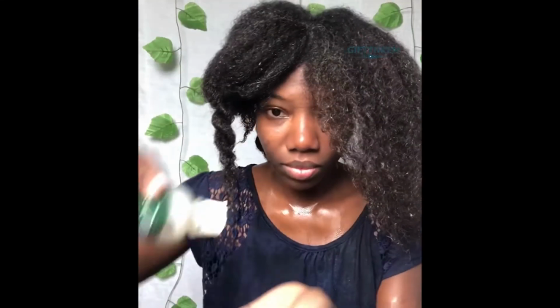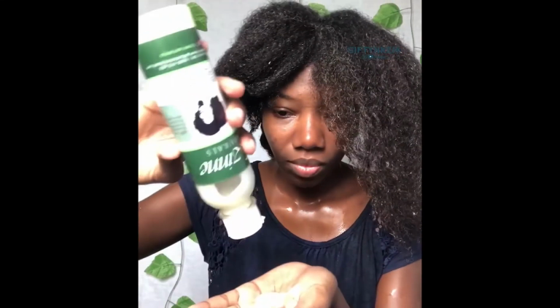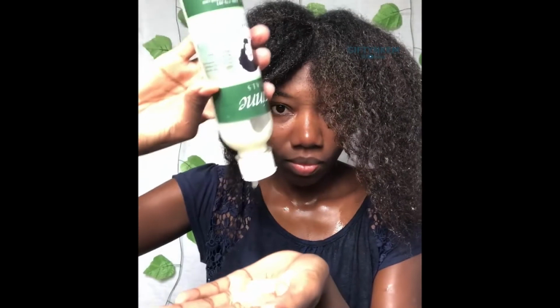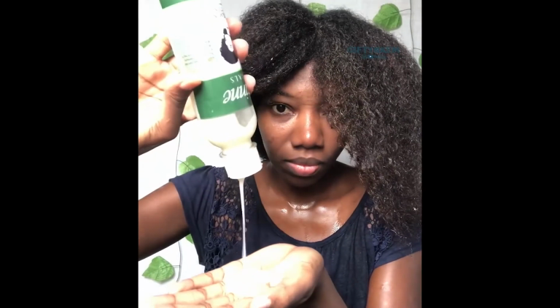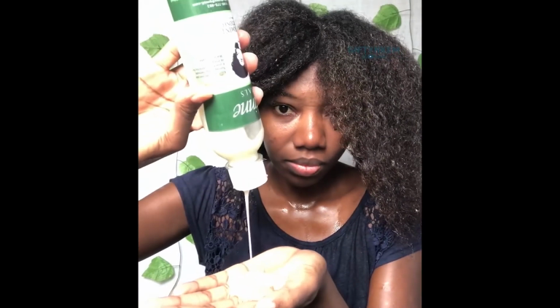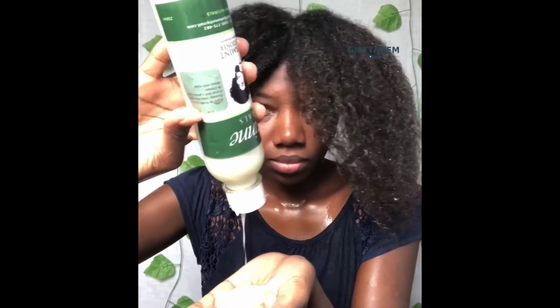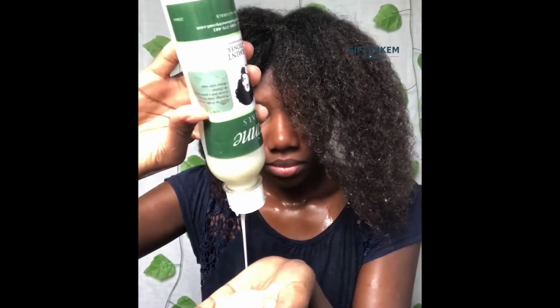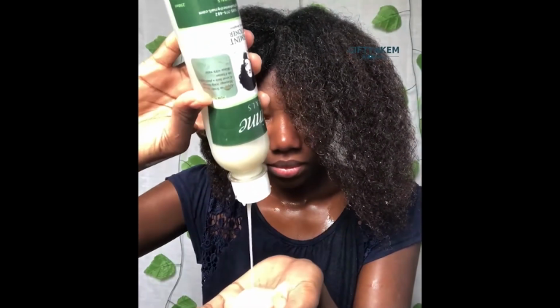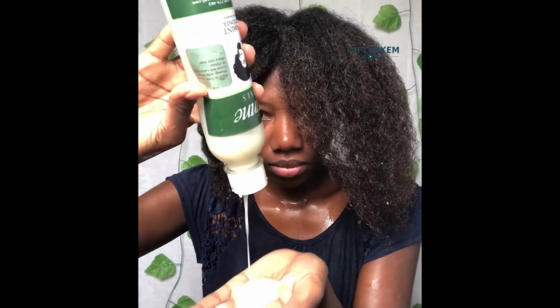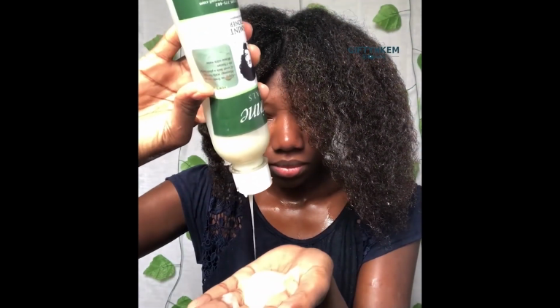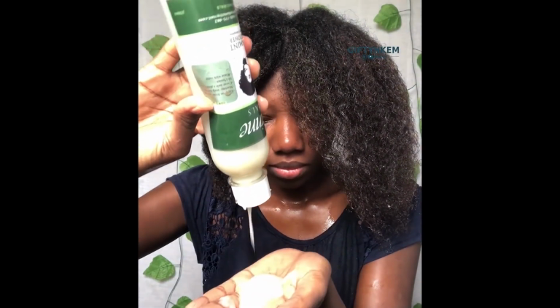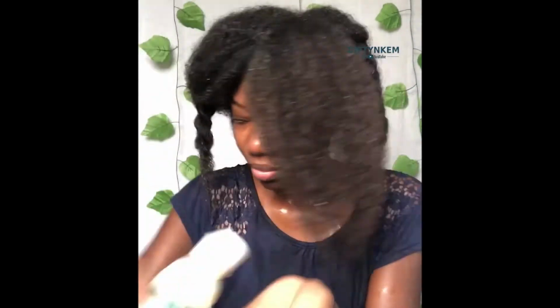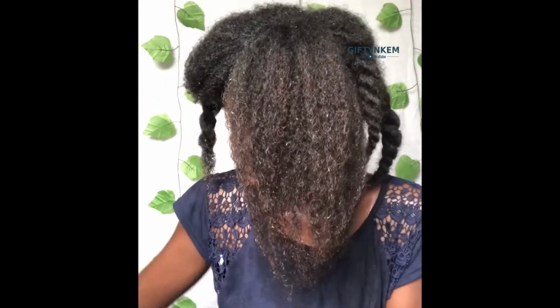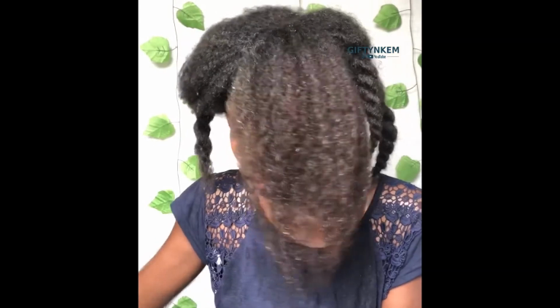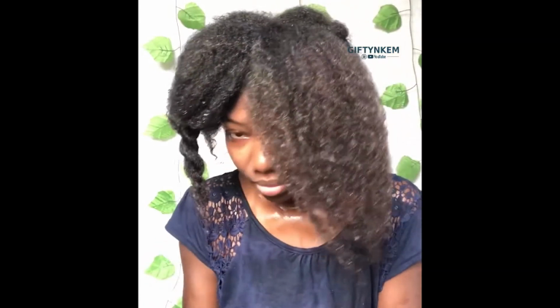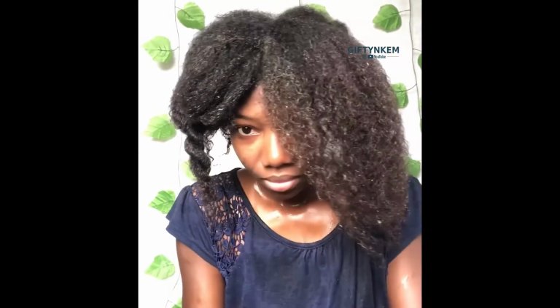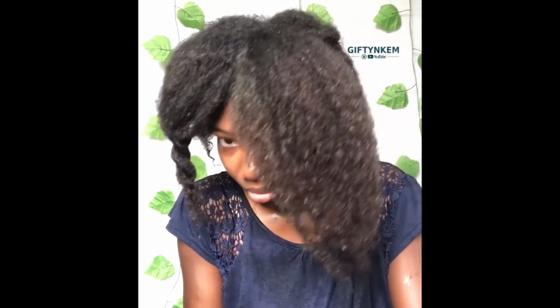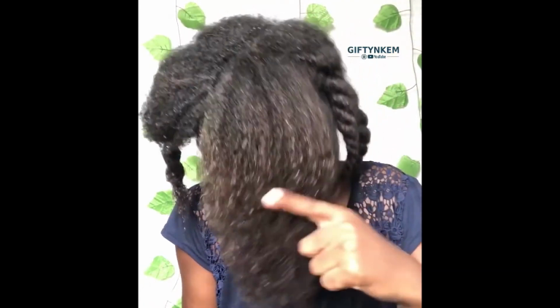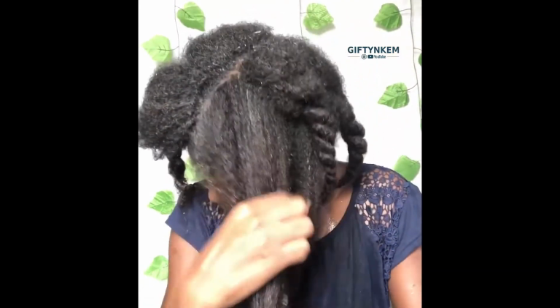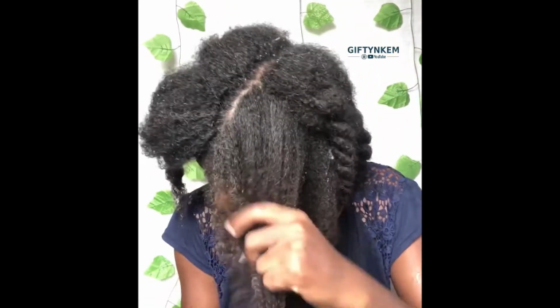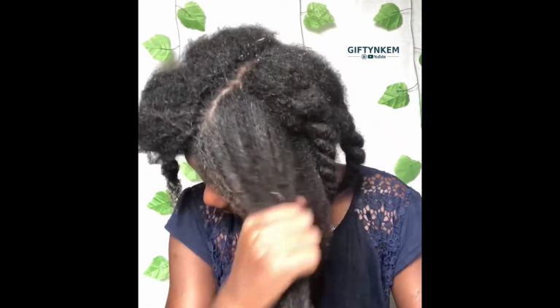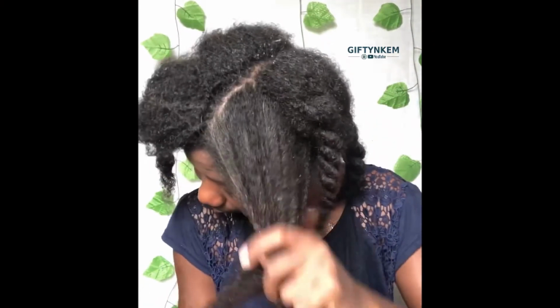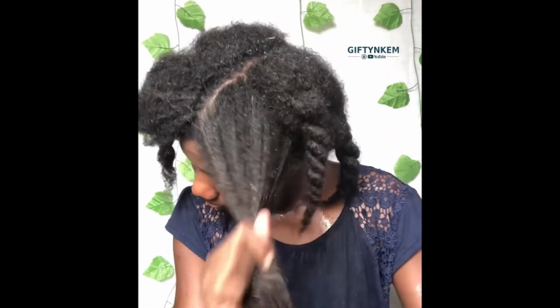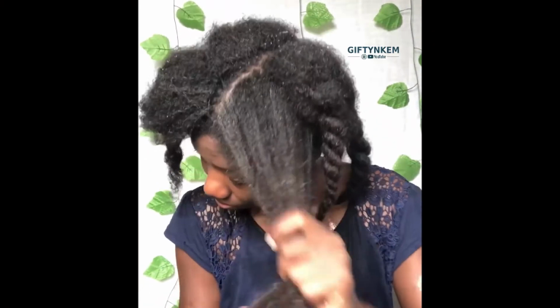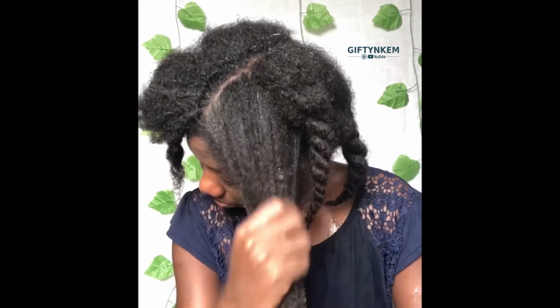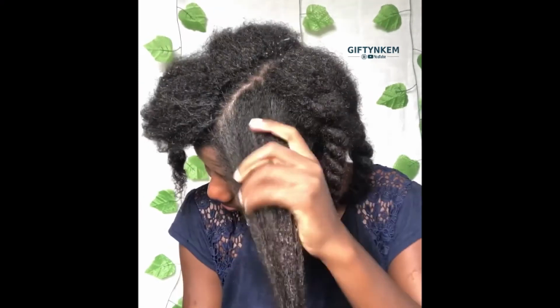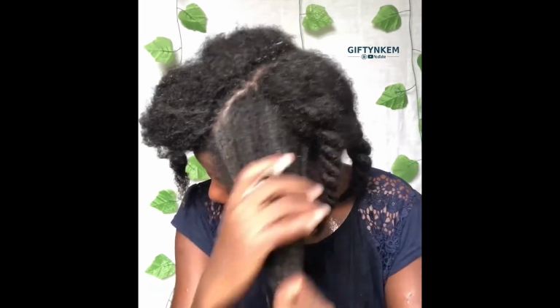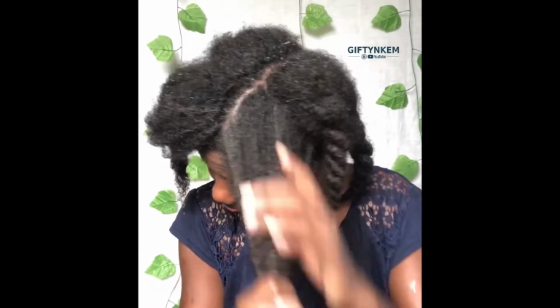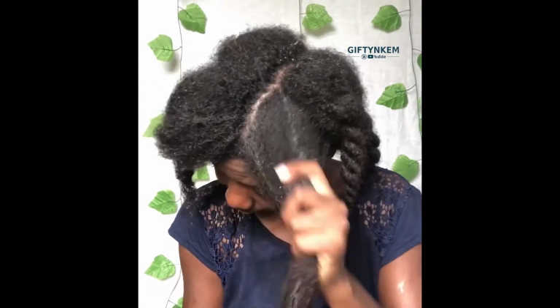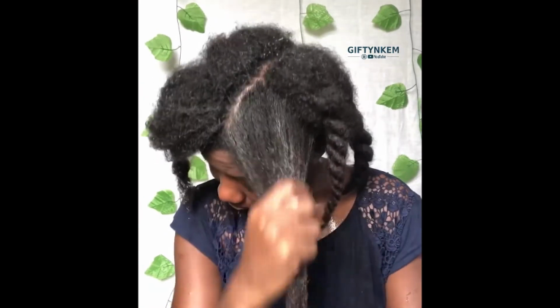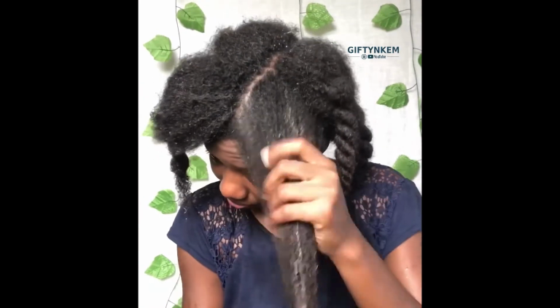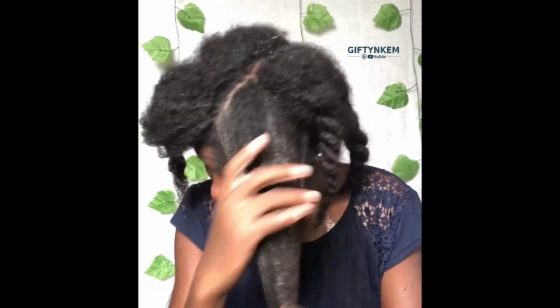Because I already detangled my hair with my fingers while washing, deep conditioning and then detangling with my afro comb is much, much easier — the hair is already pre-detangled from the wash step.